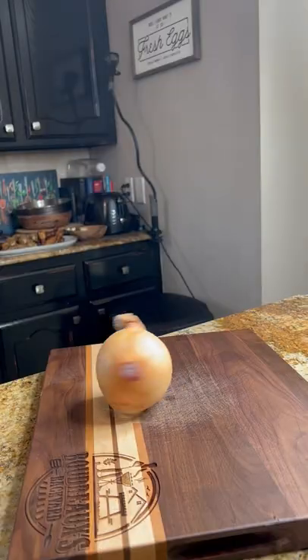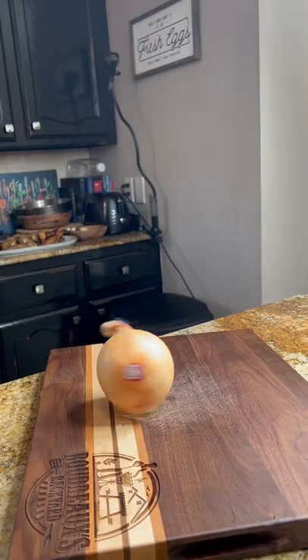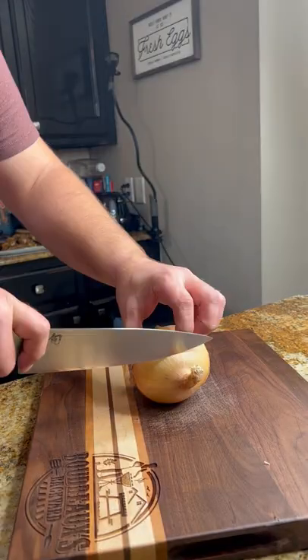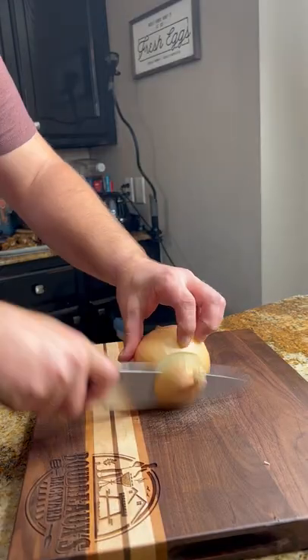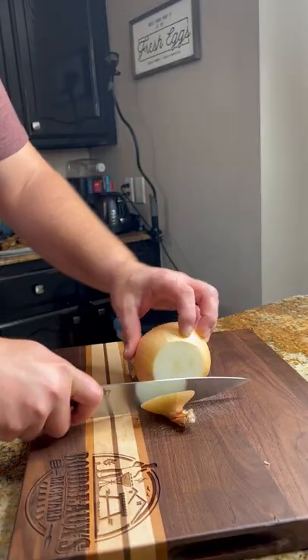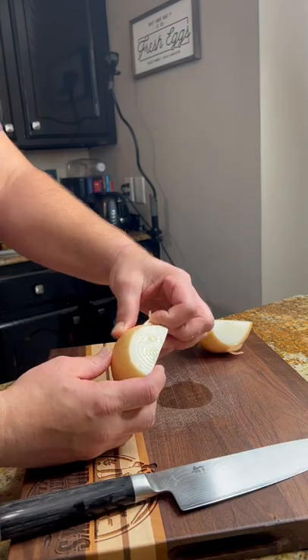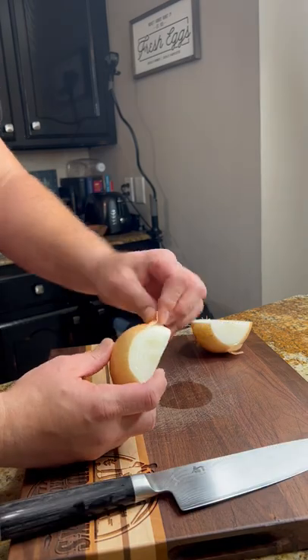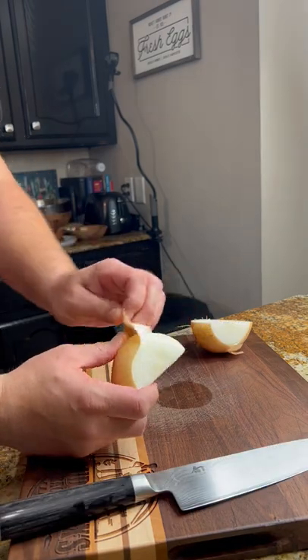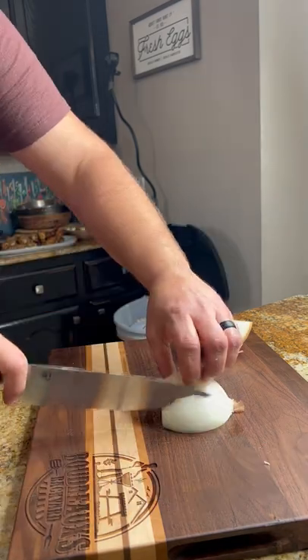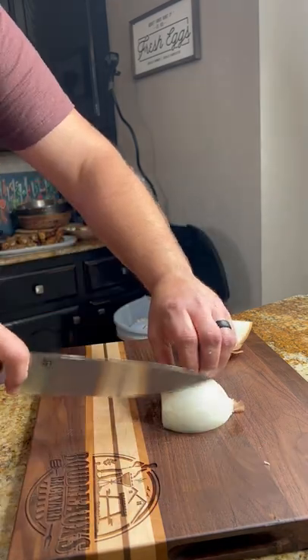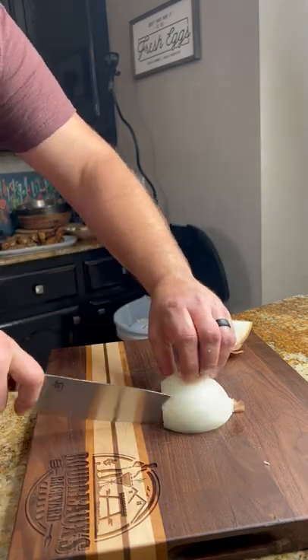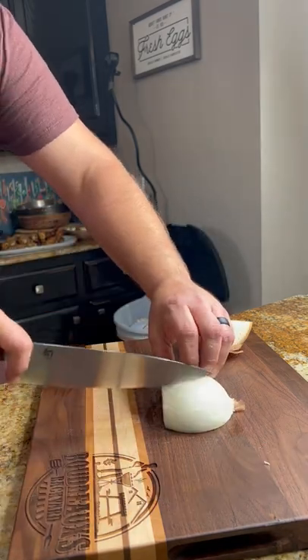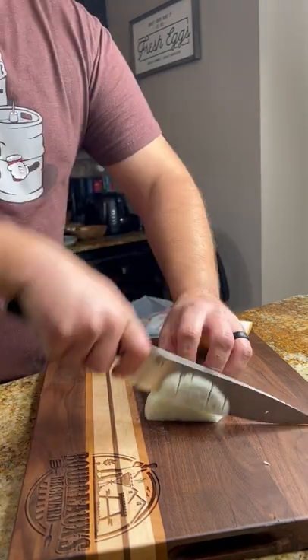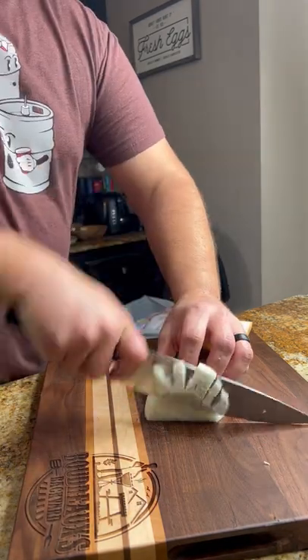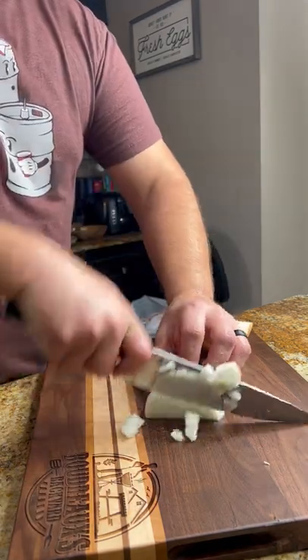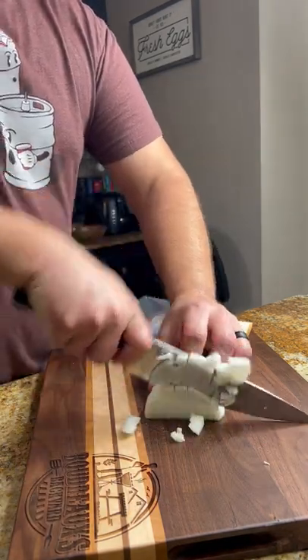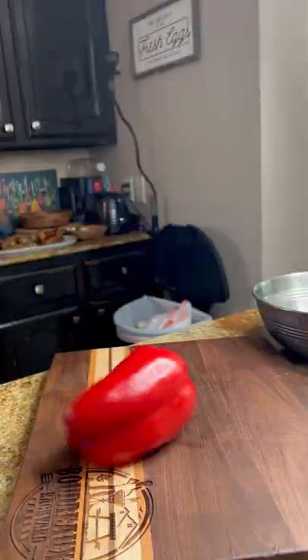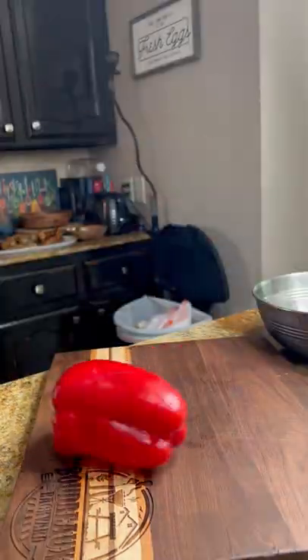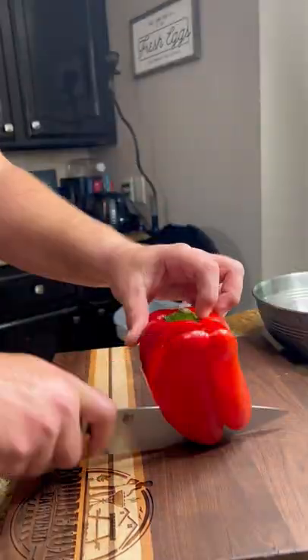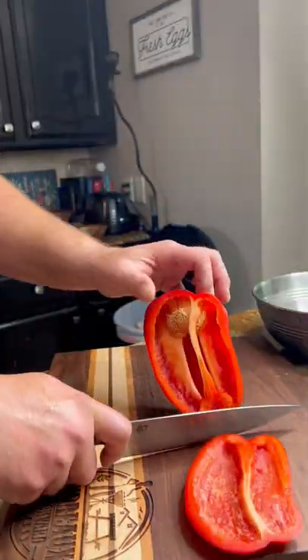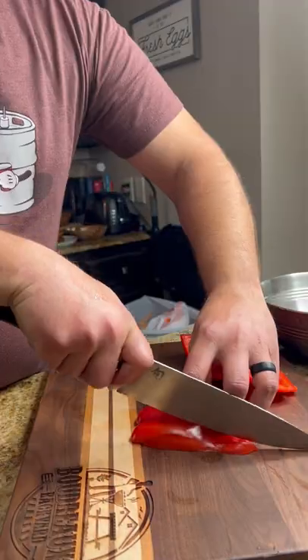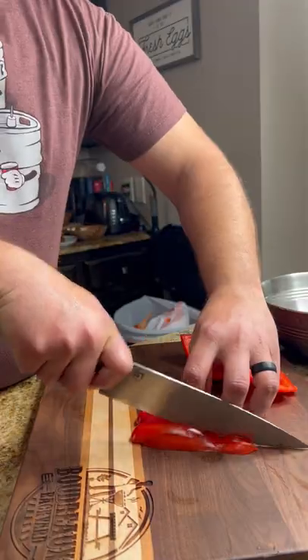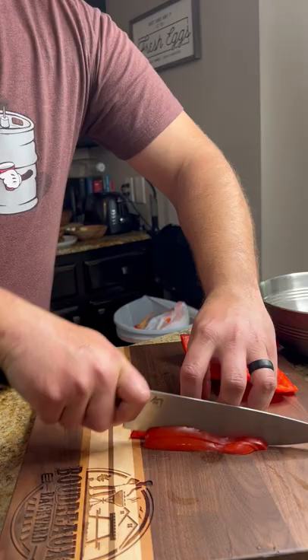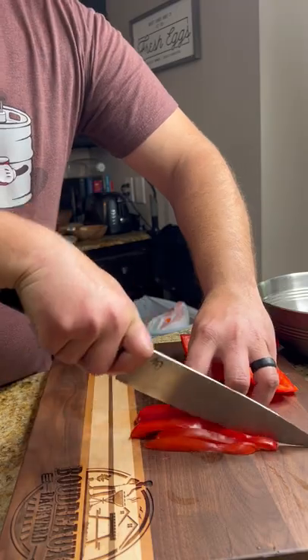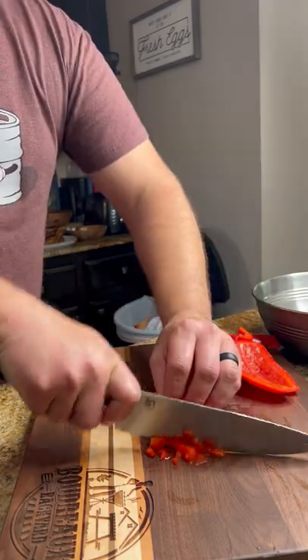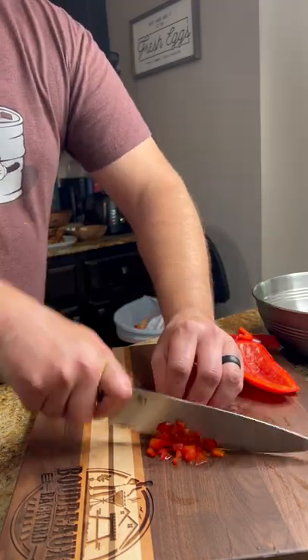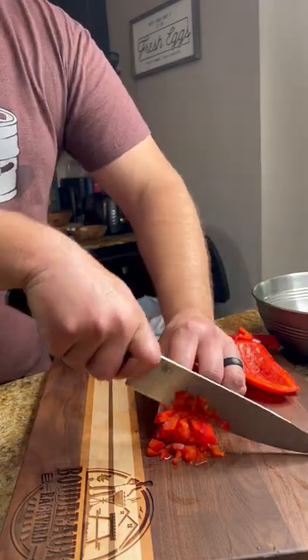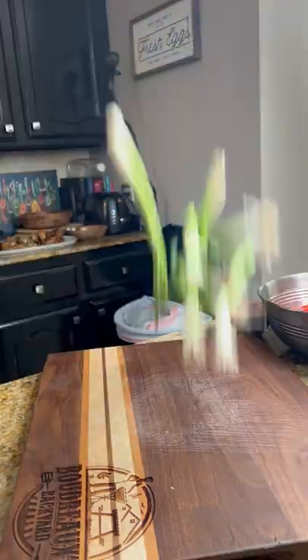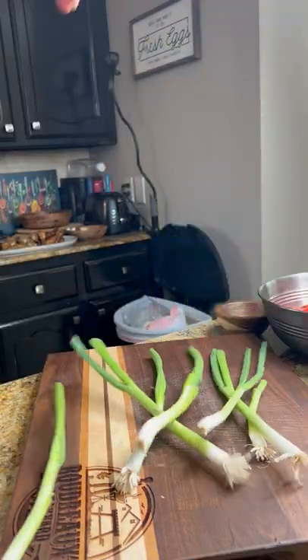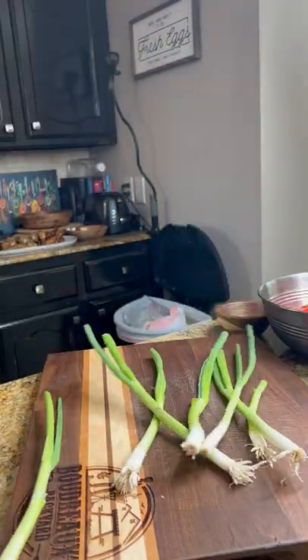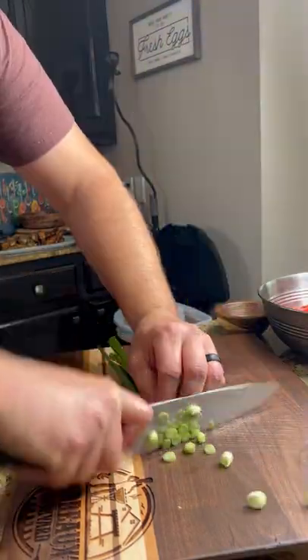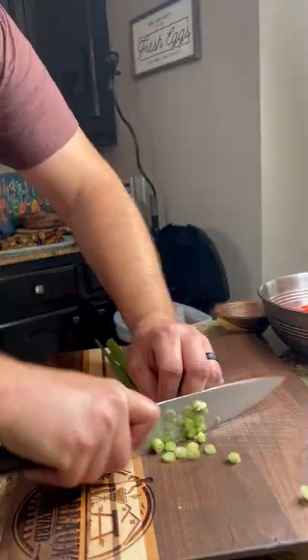Go ahead and small dice your one large onion, one large bell pepper, and some green onion and garlic.